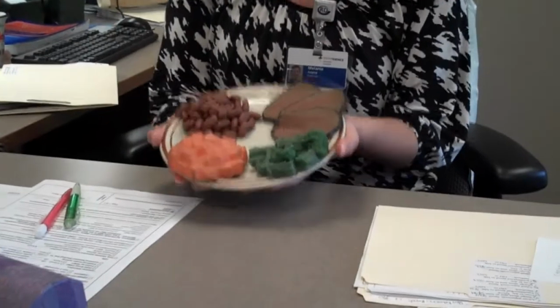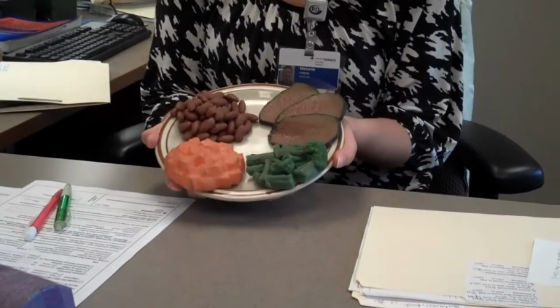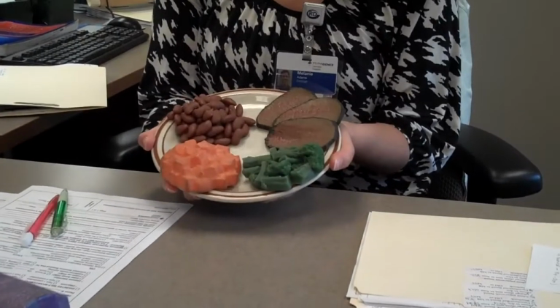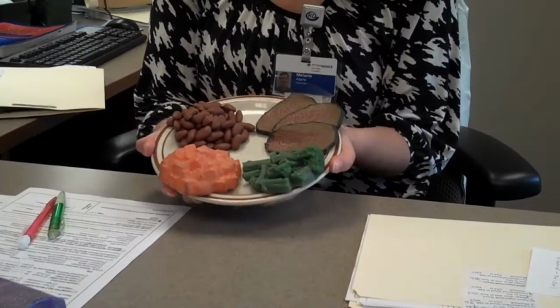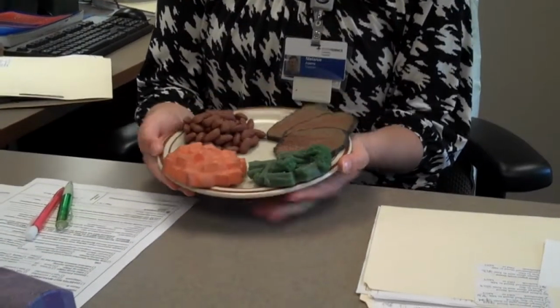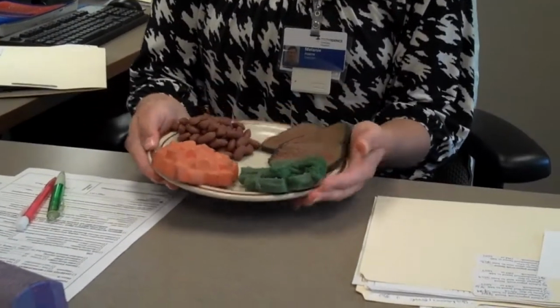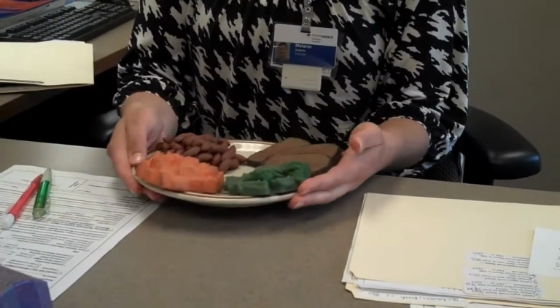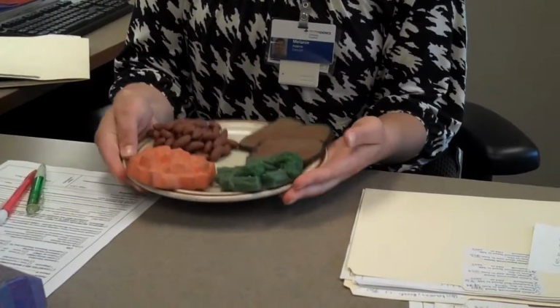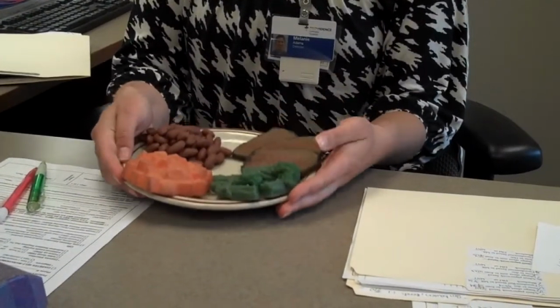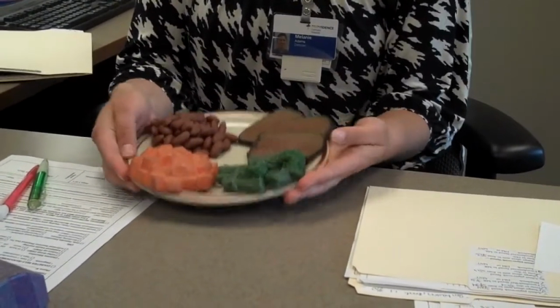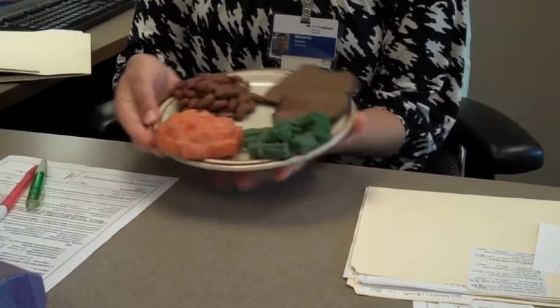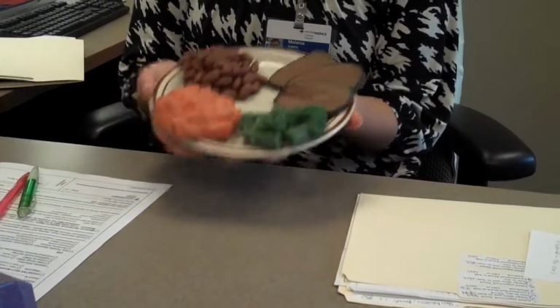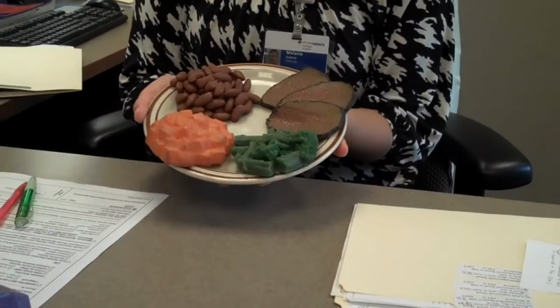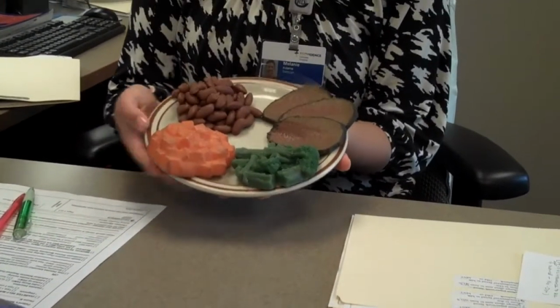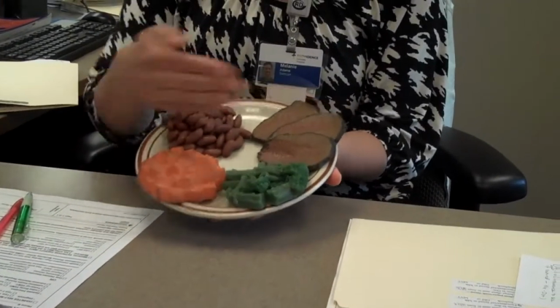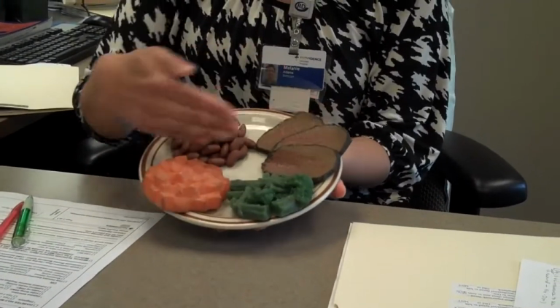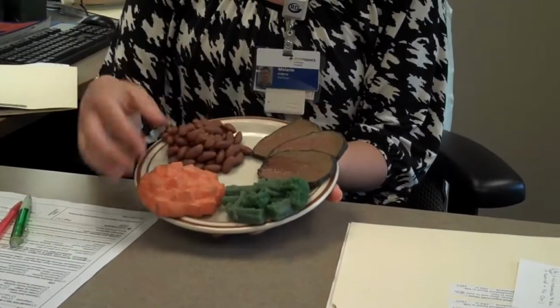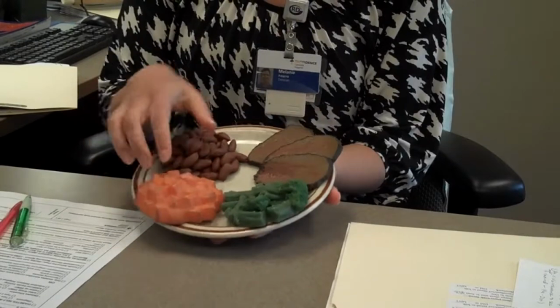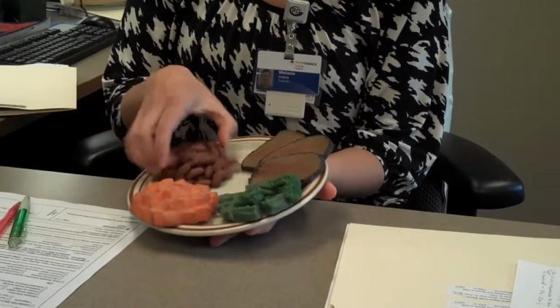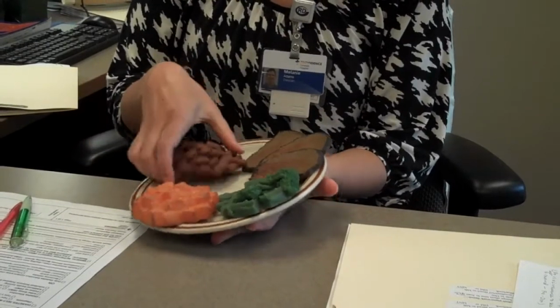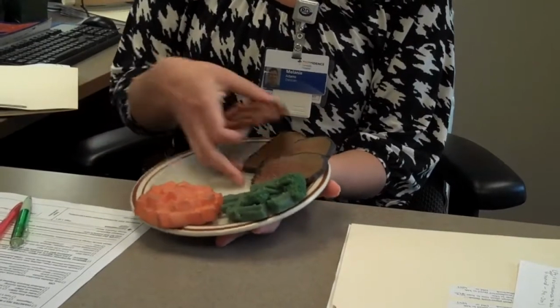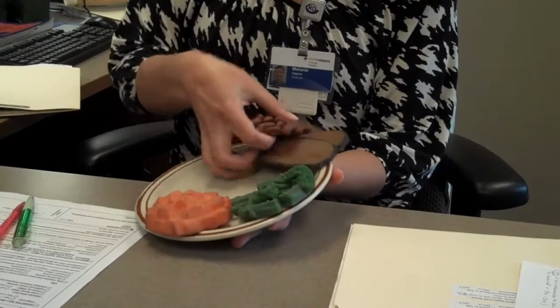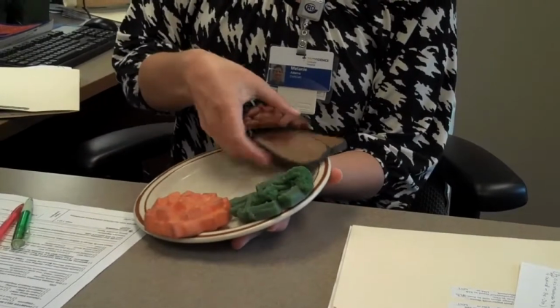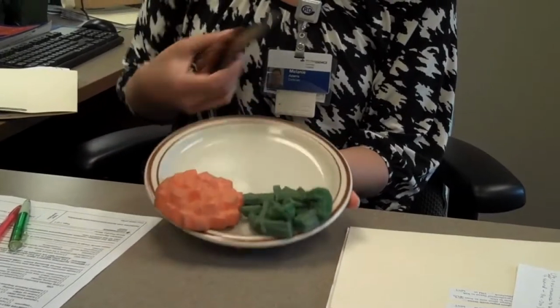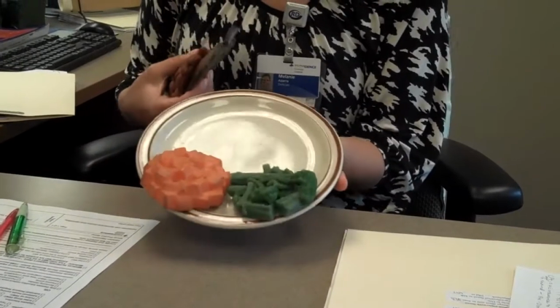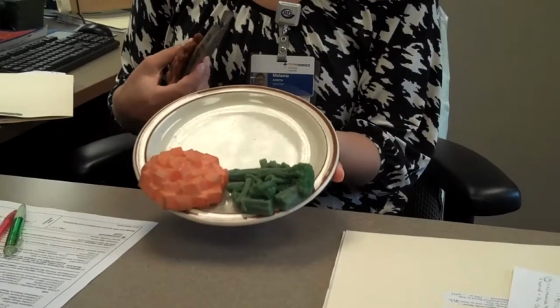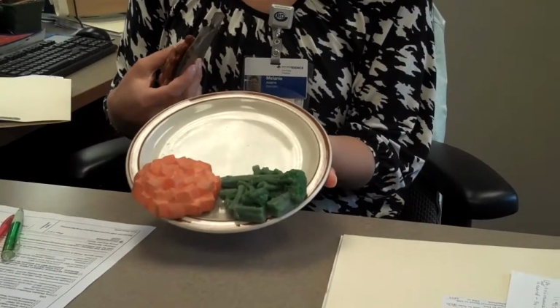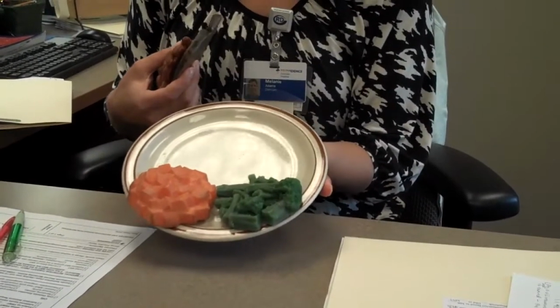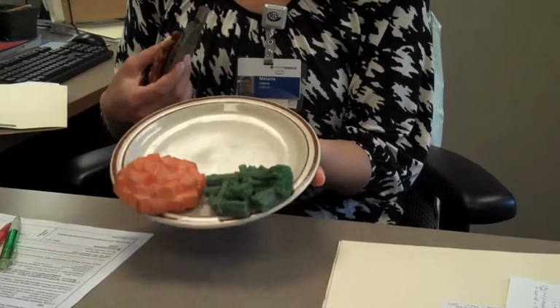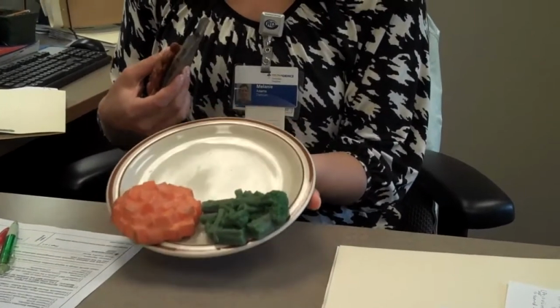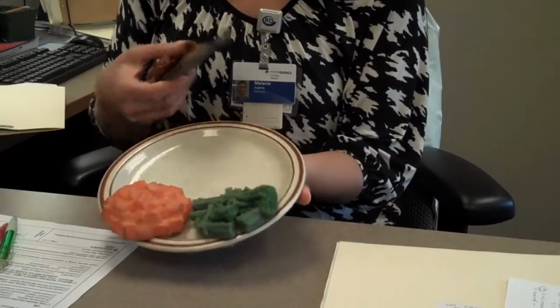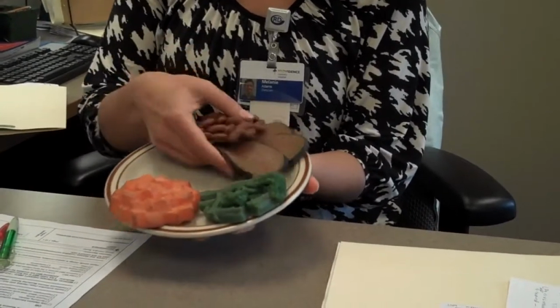One easy method is to find a 9-inch plate — that's what this plate is — focusing your plate on half vegetables. It's probably one of the biggest secrets with keeping your portions under control.